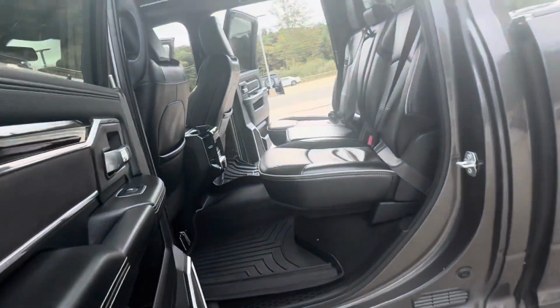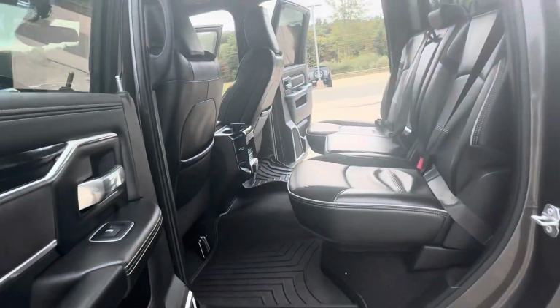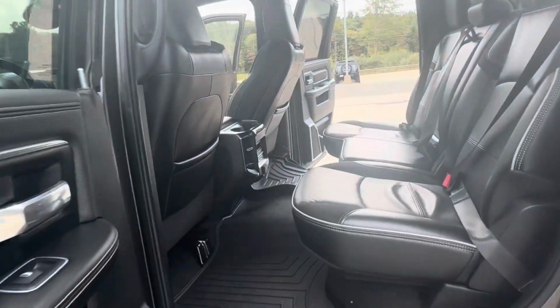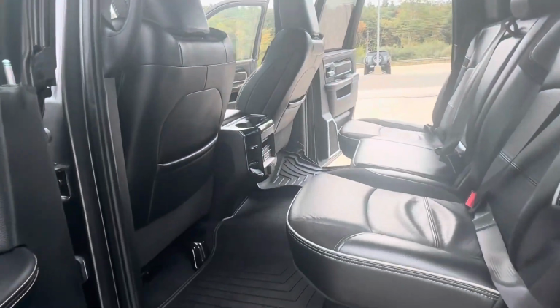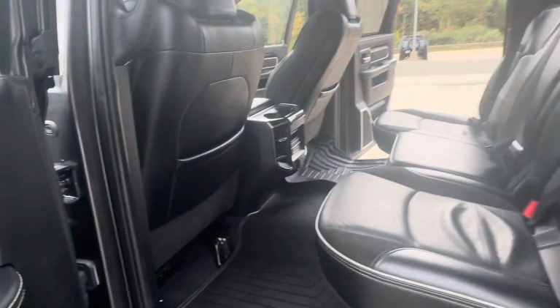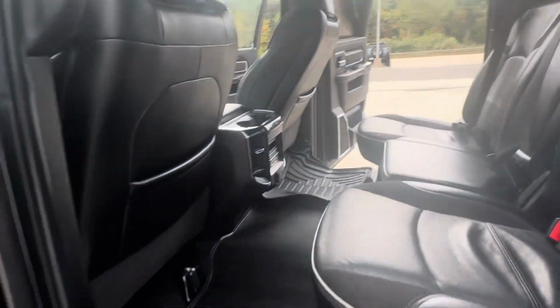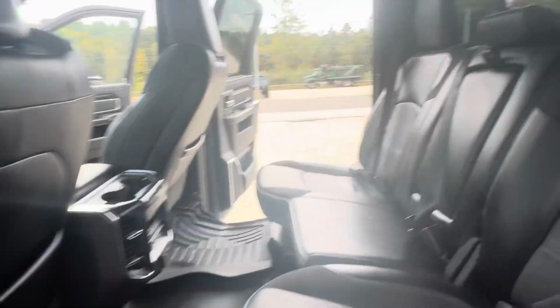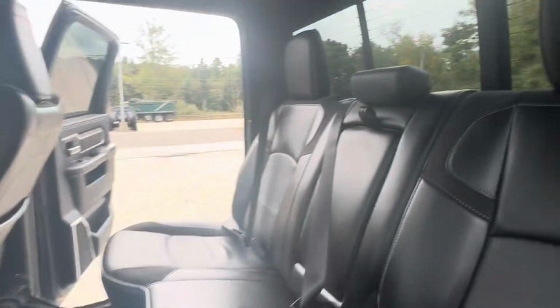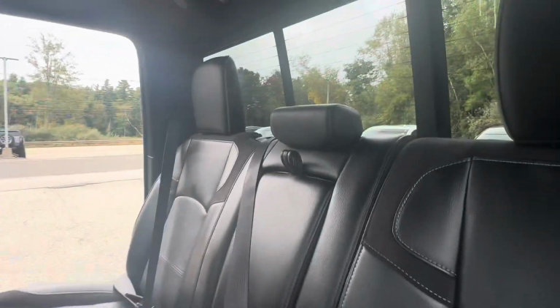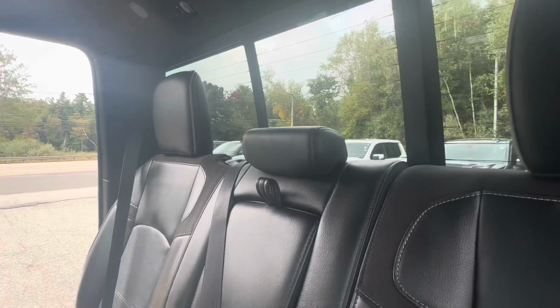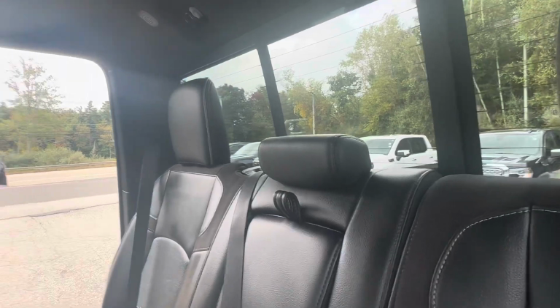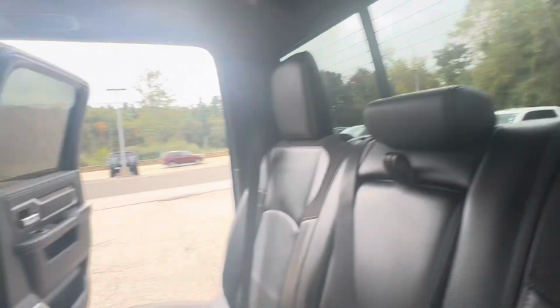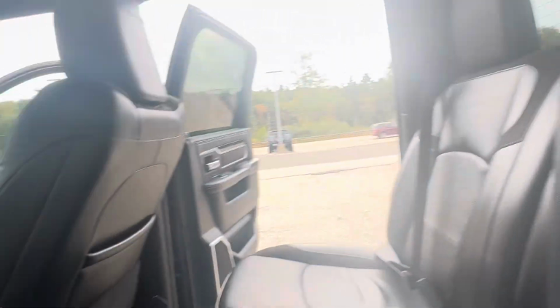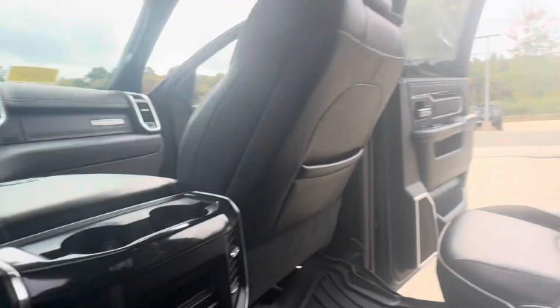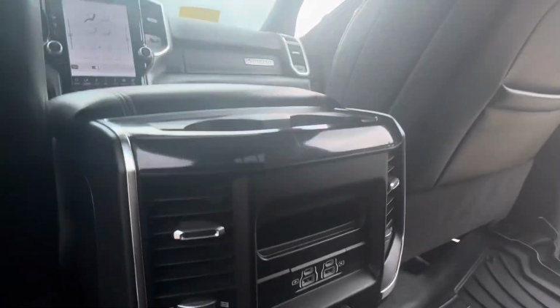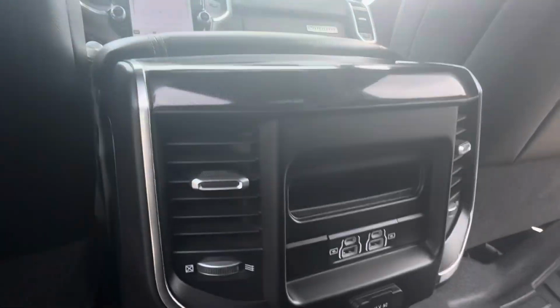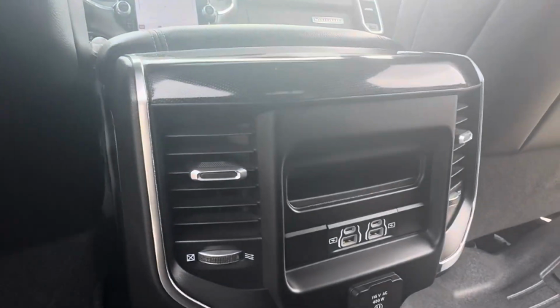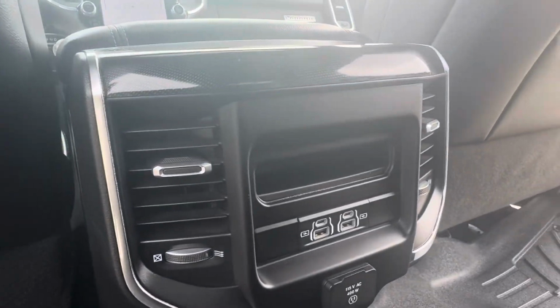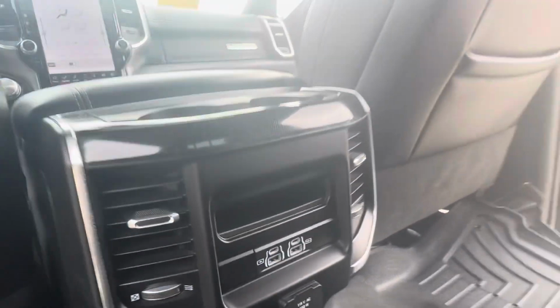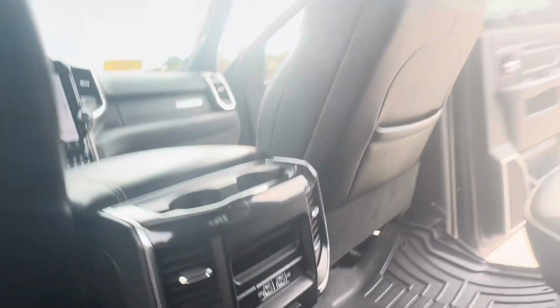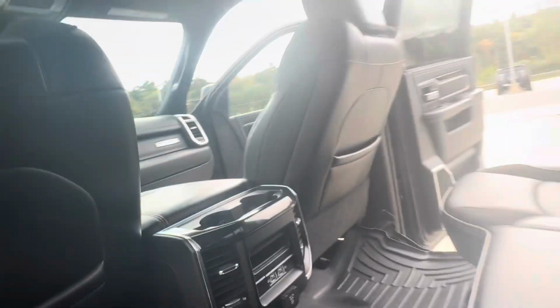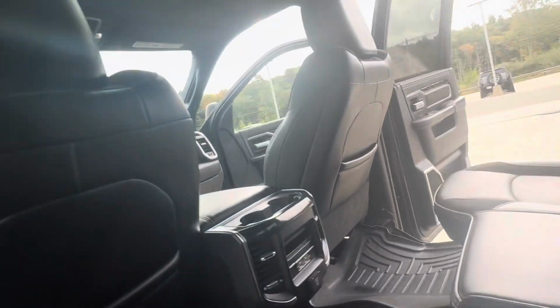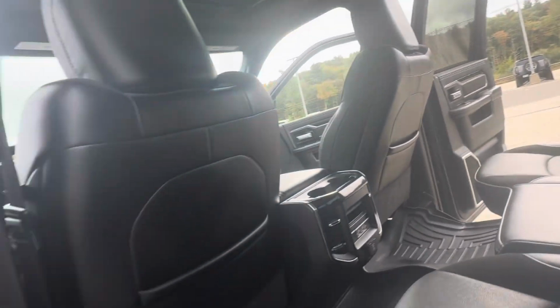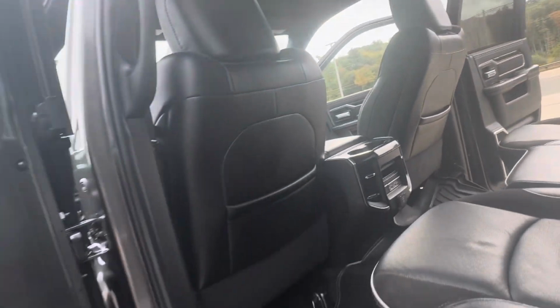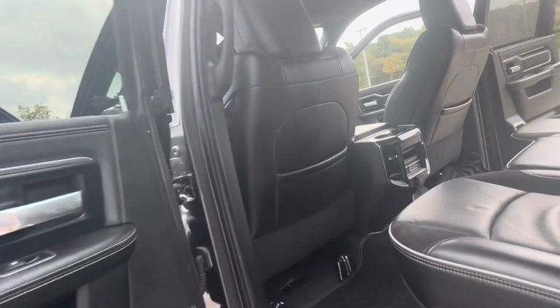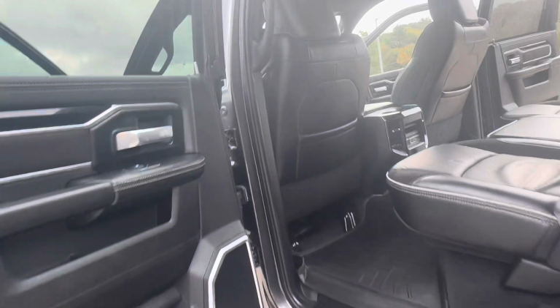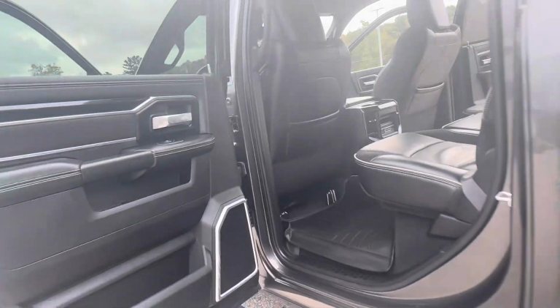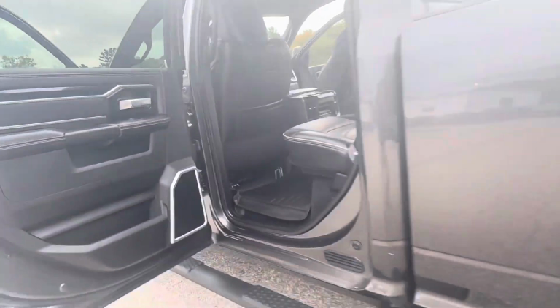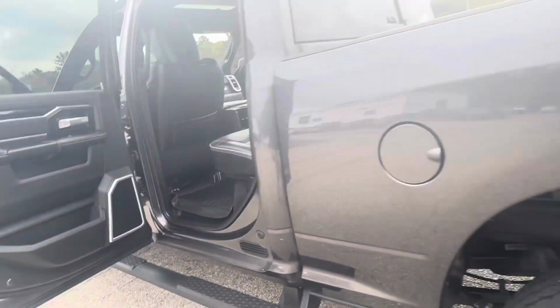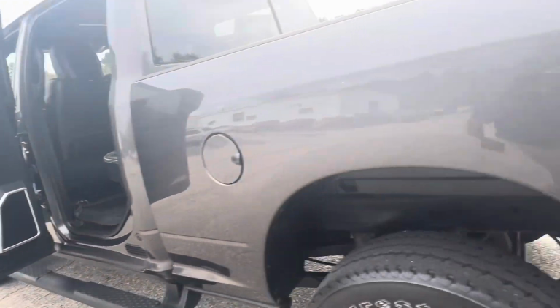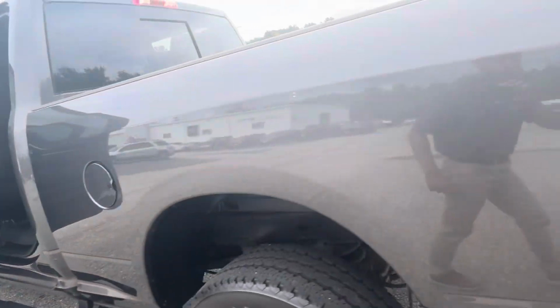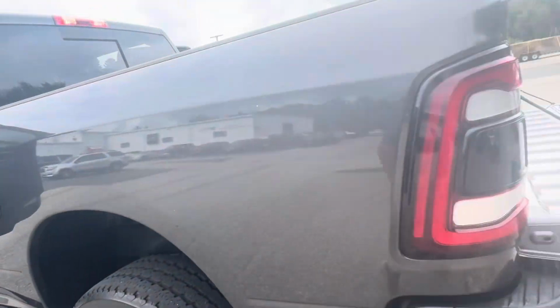Making our way to the back, it does feature the crew cab so you get the big back seat, power sliding rear window, USB and USB-C ports for your passengers, AC vents, and all-weather floor mats.